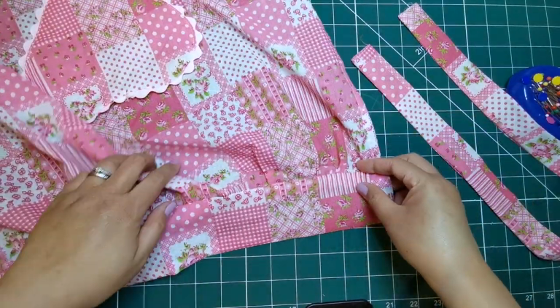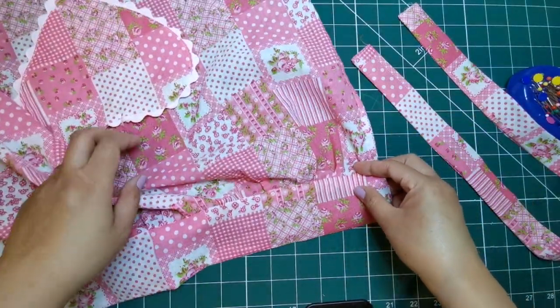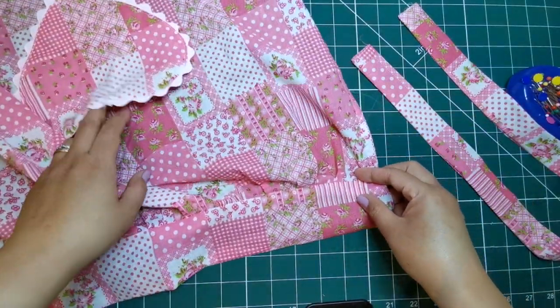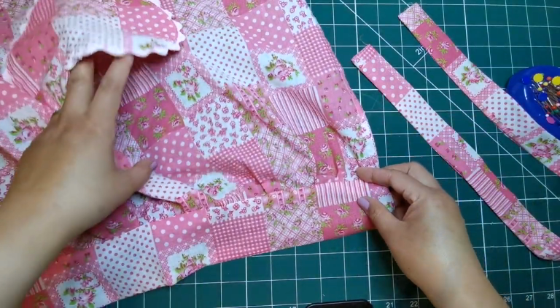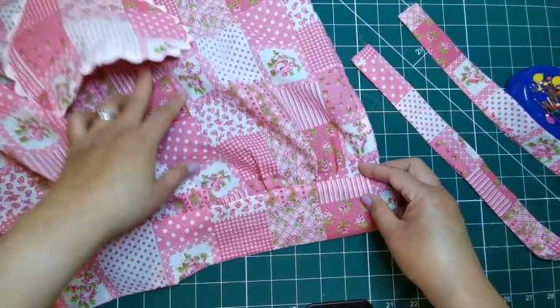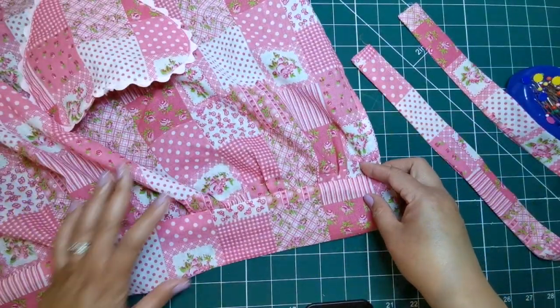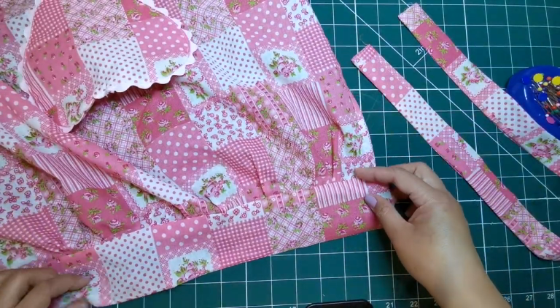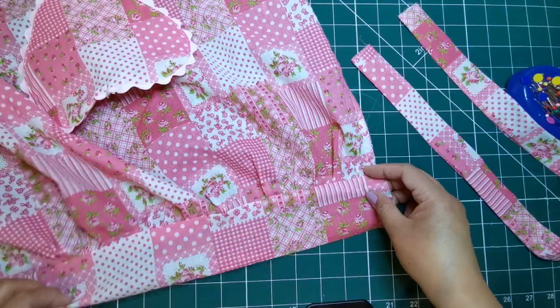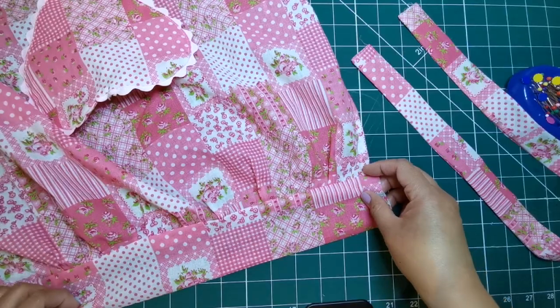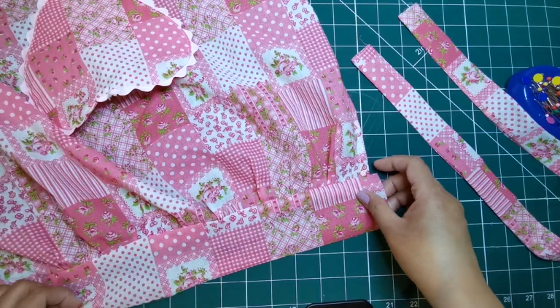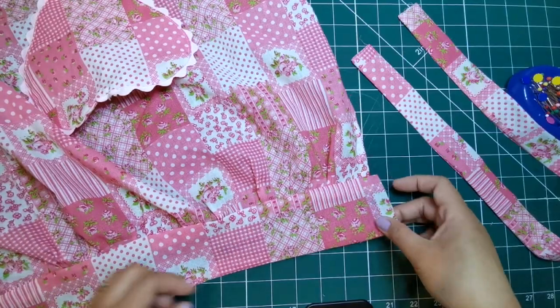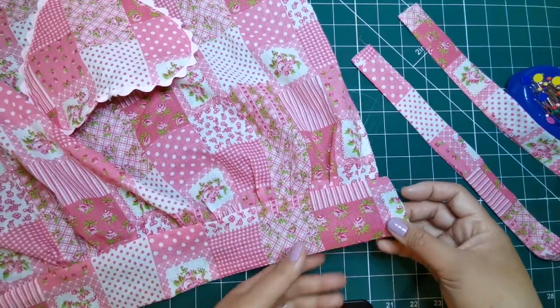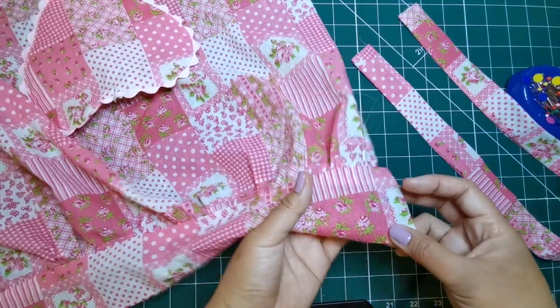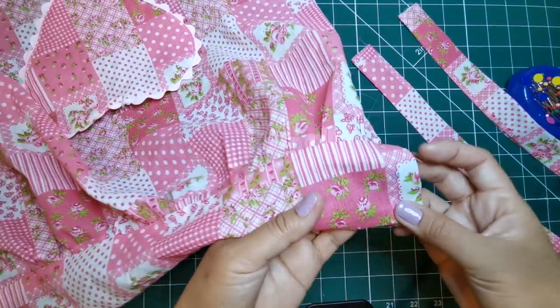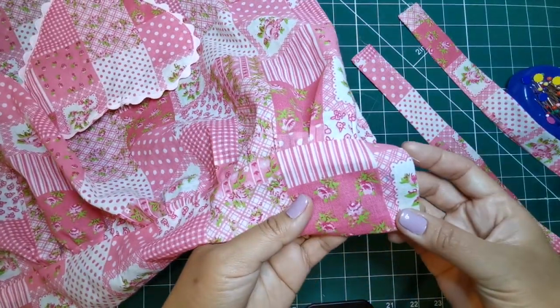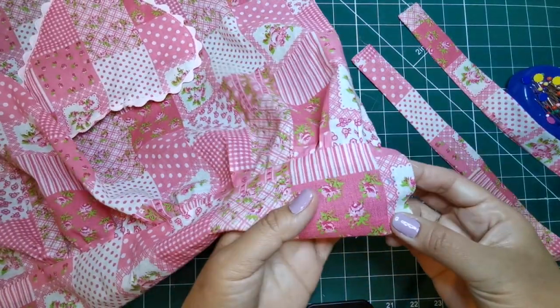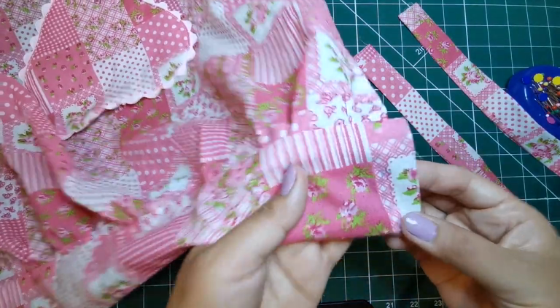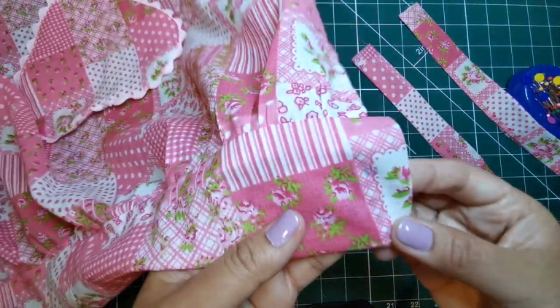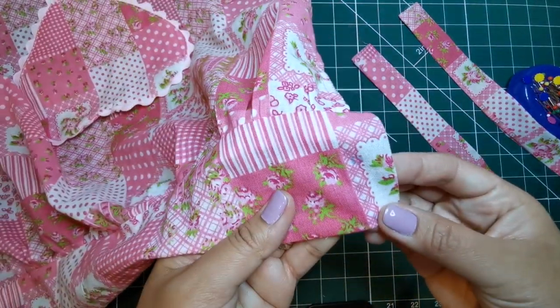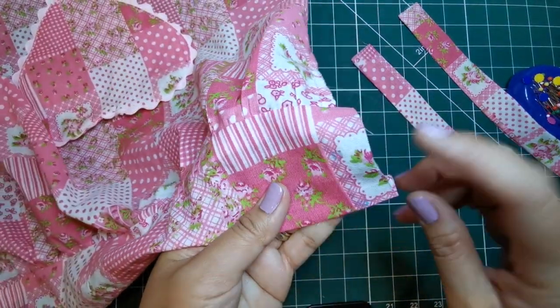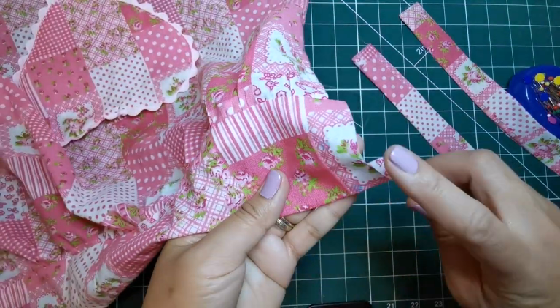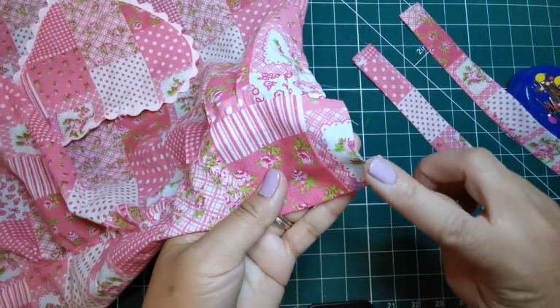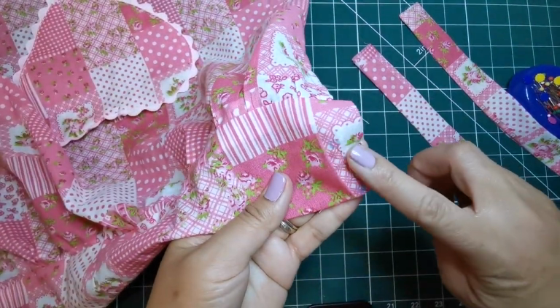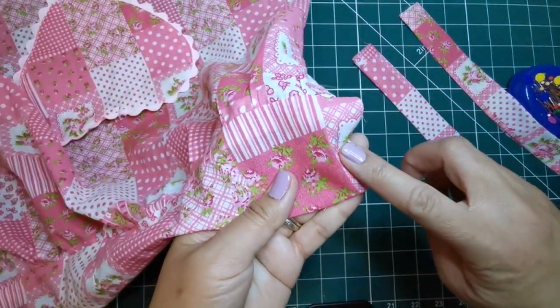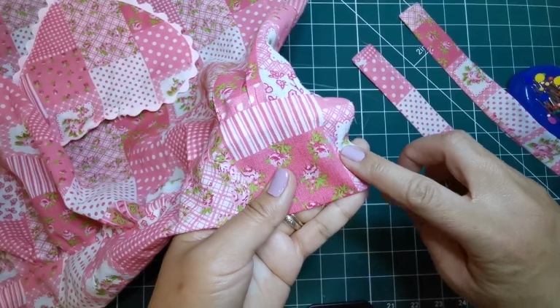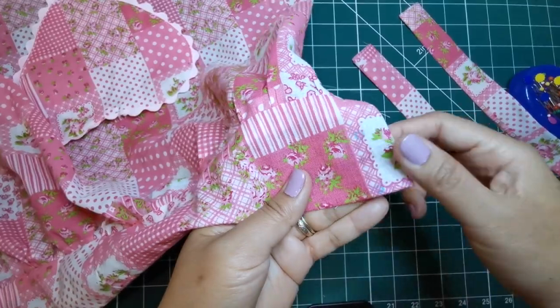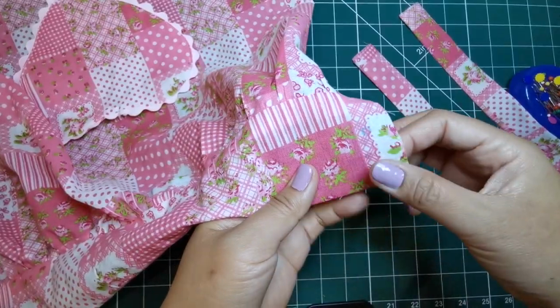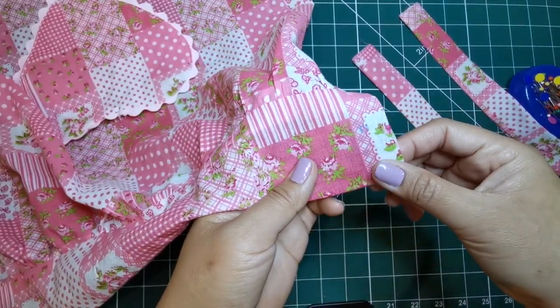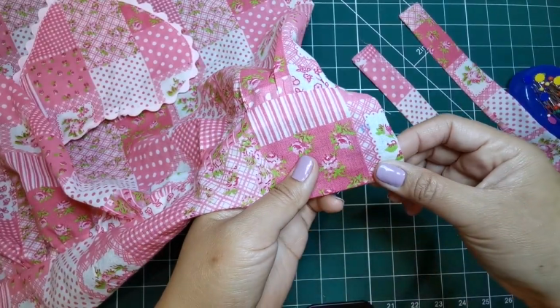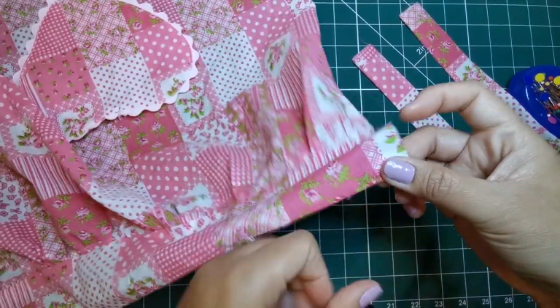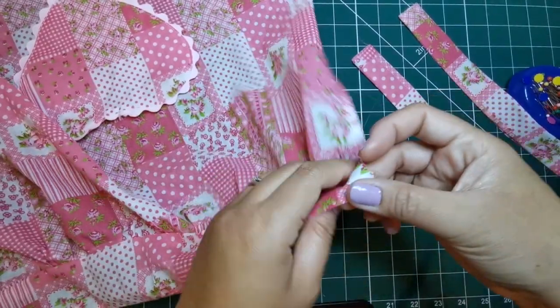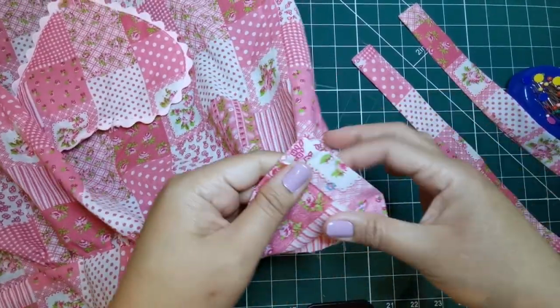On the outside, pin tie ends to band, matching small and large dots, having raw edges even.